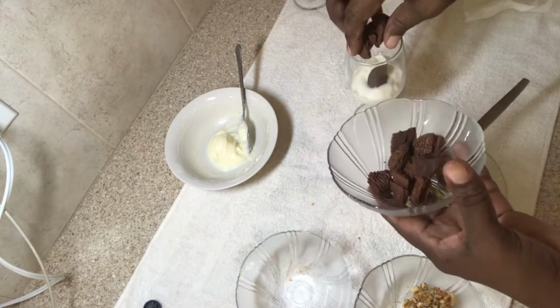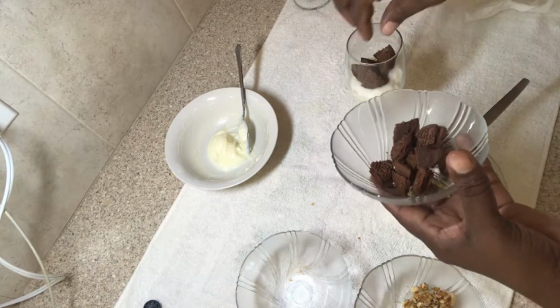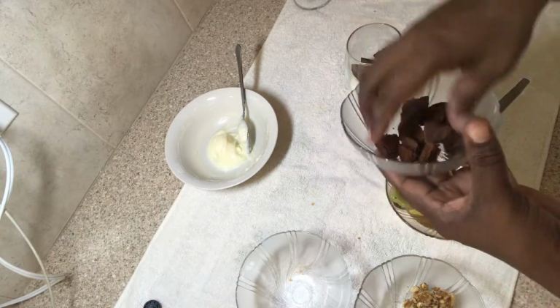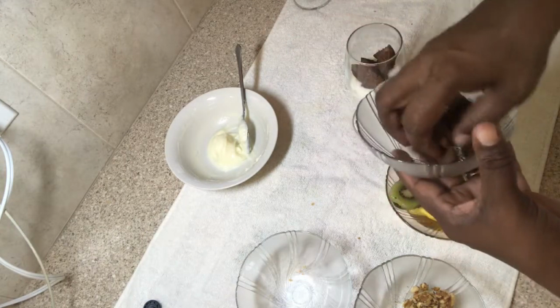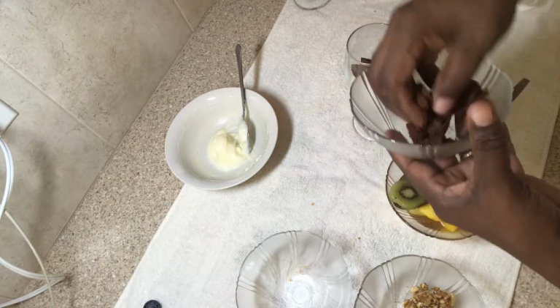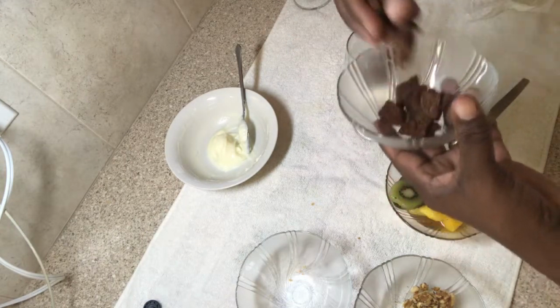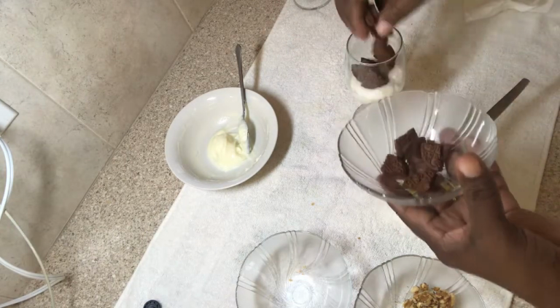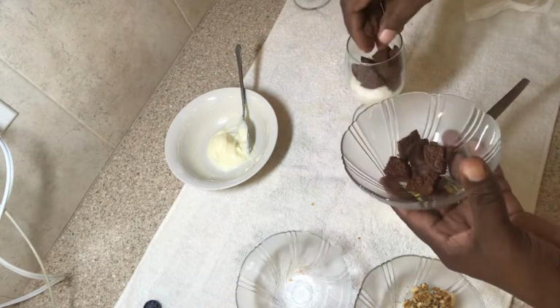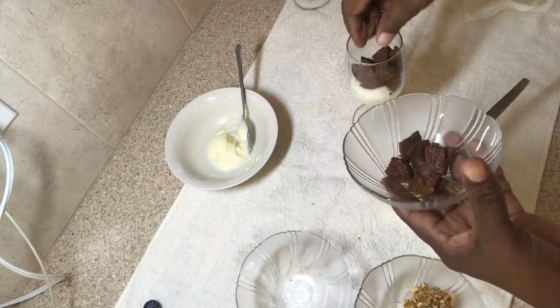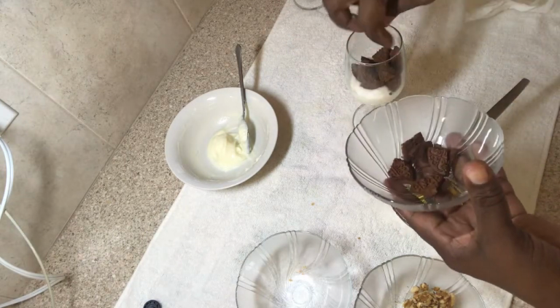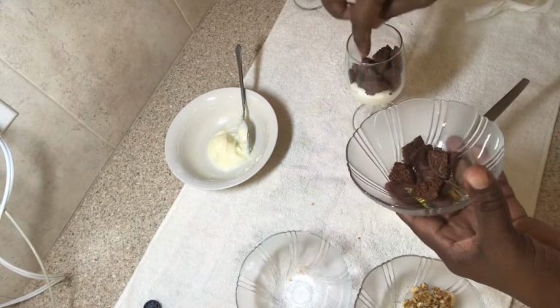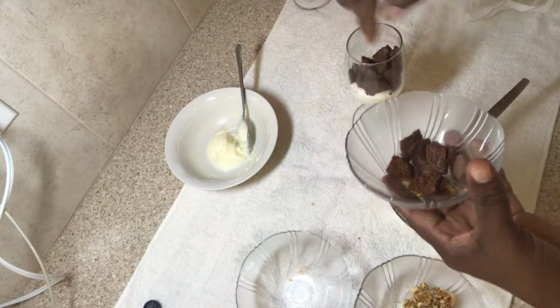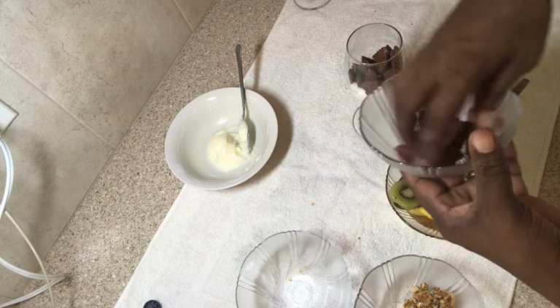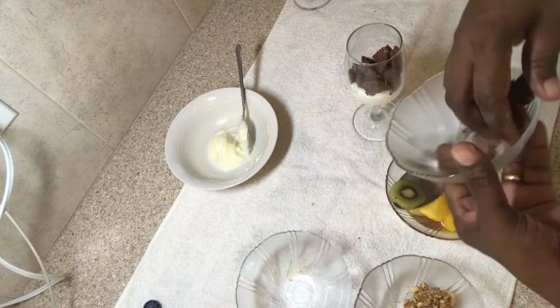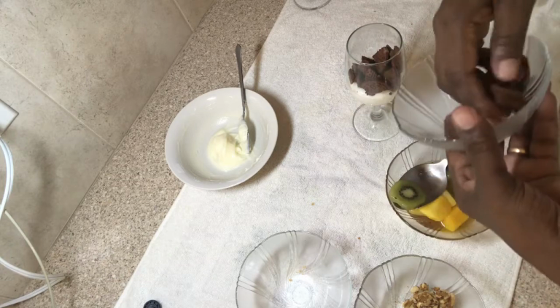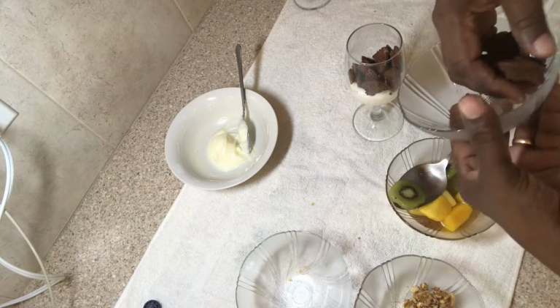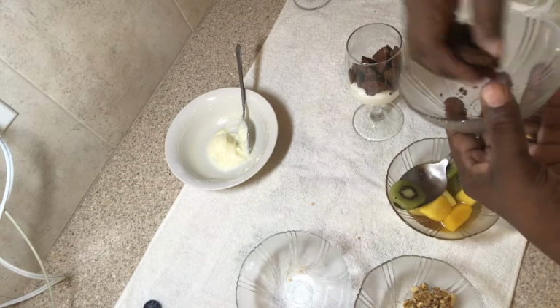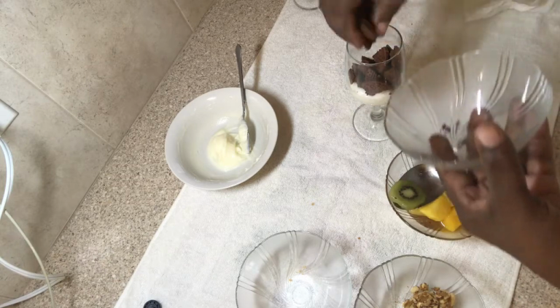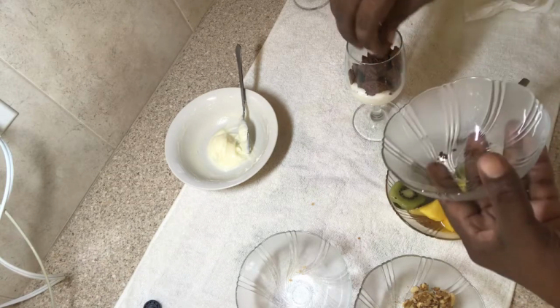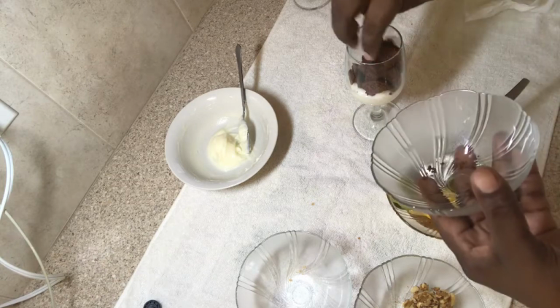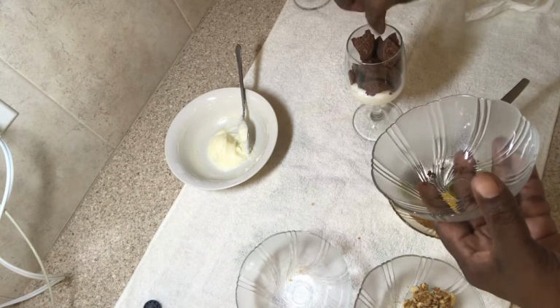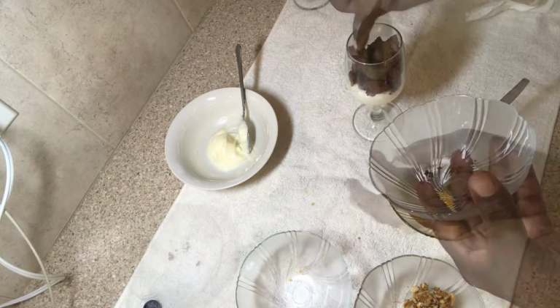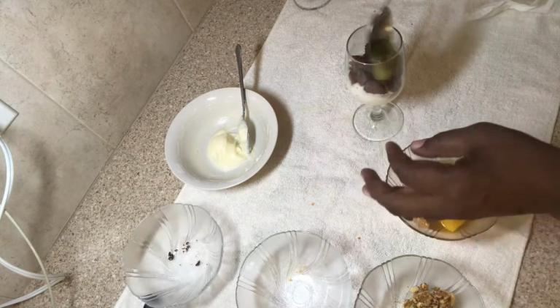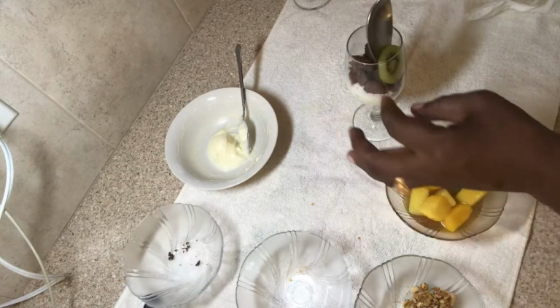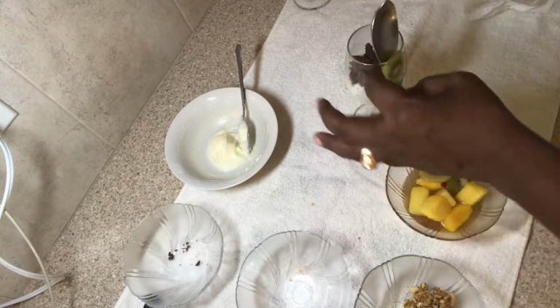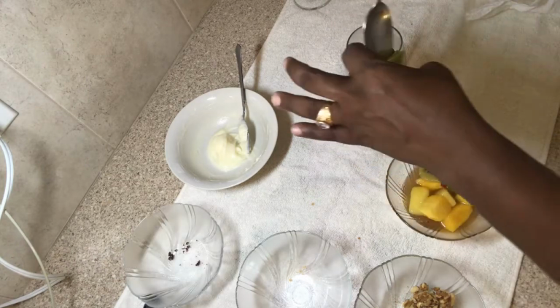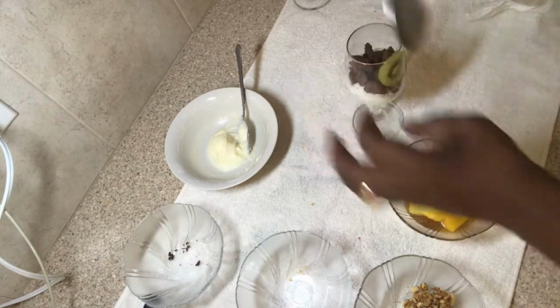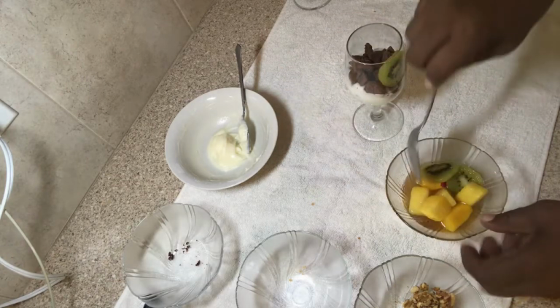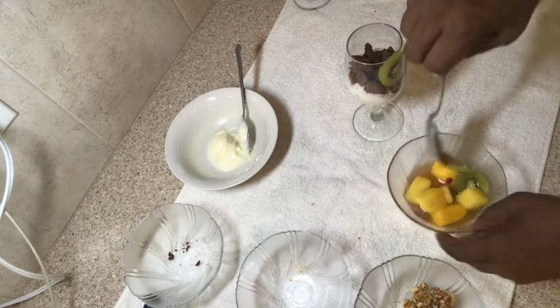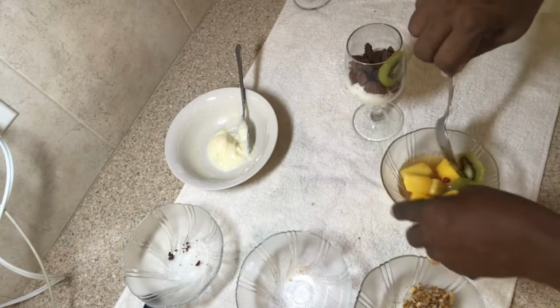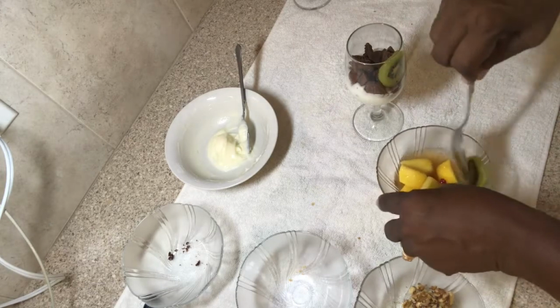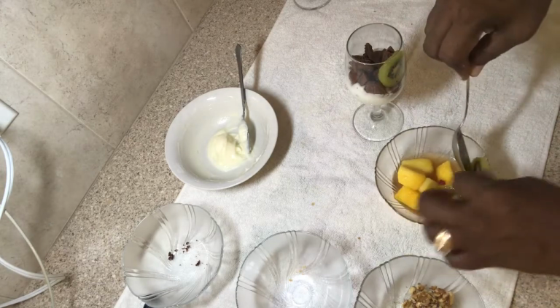Now I'm going over to the other one. I've used plain yogurt topped with some chocolate cookies, and I'm going to add my kiwi, banana, and pineapple.